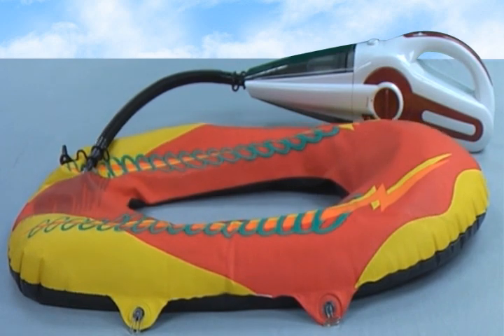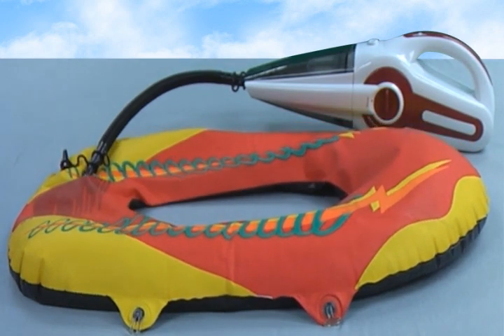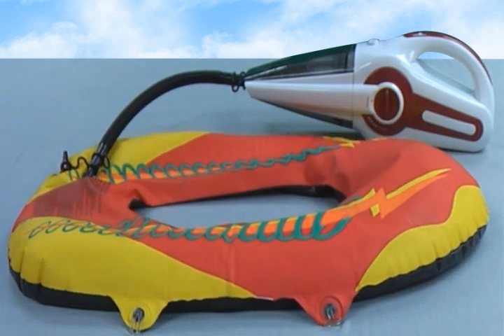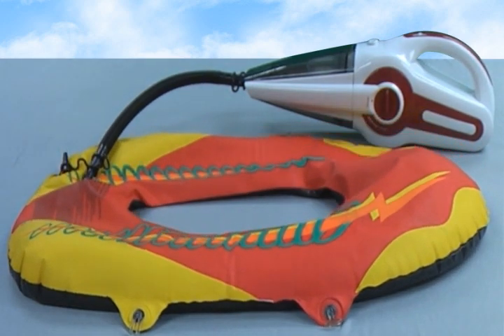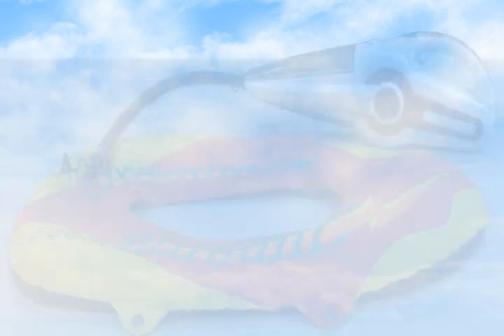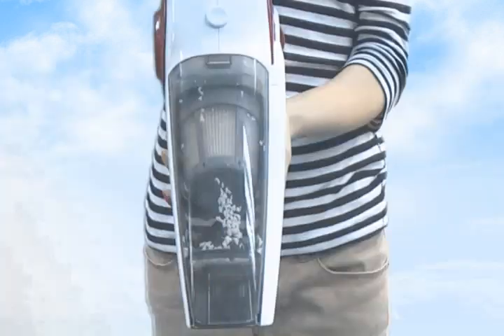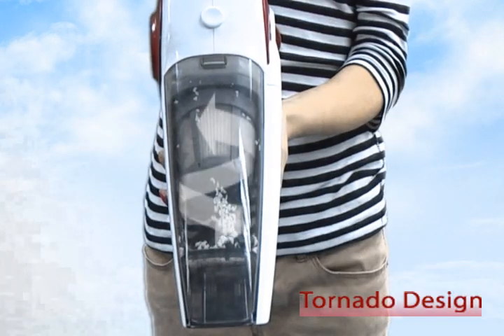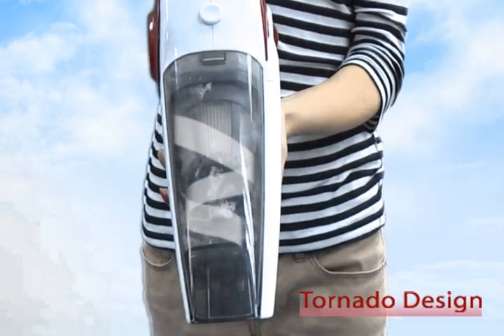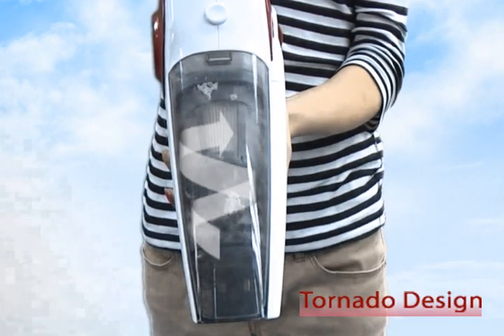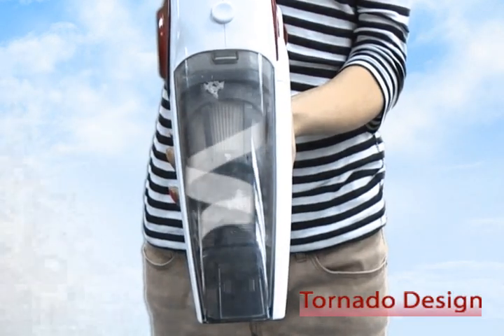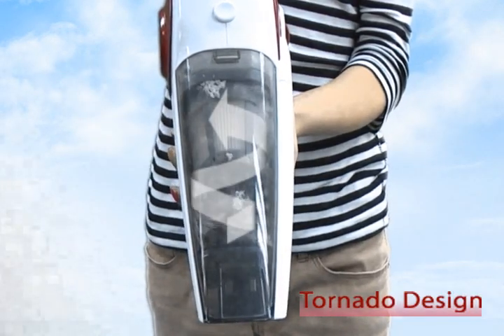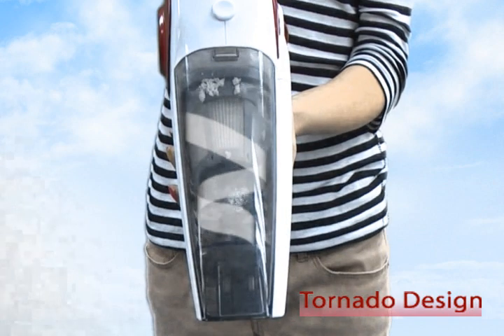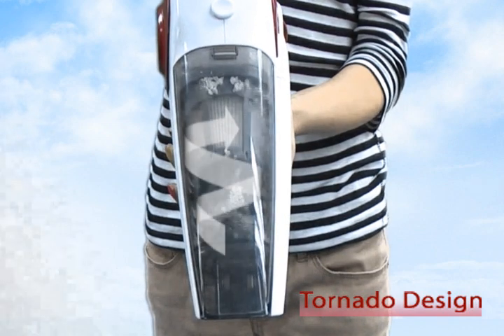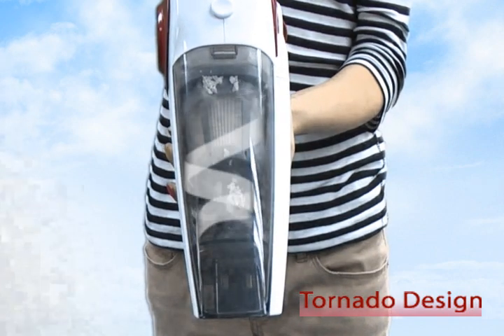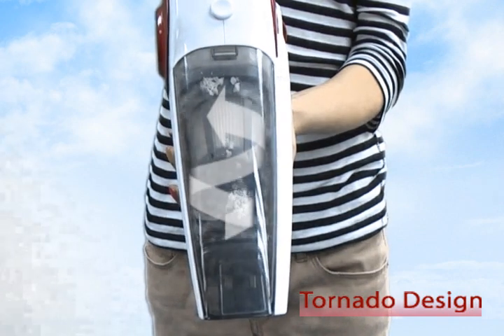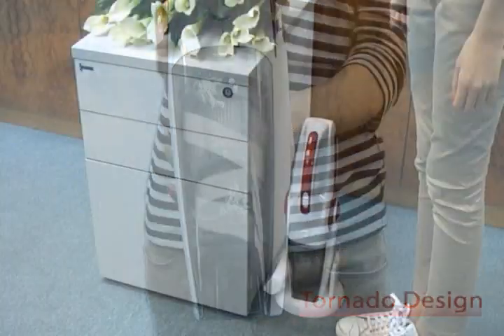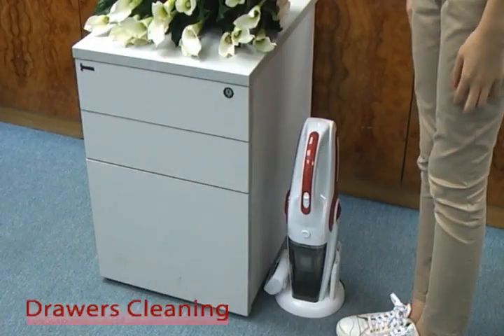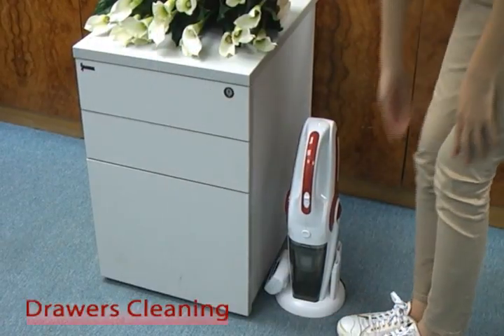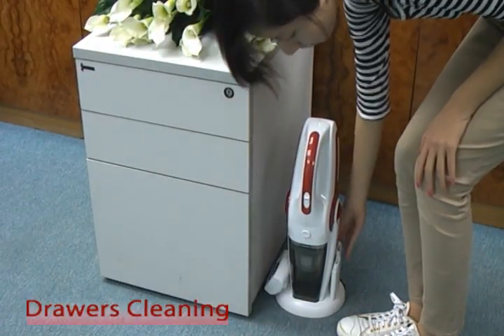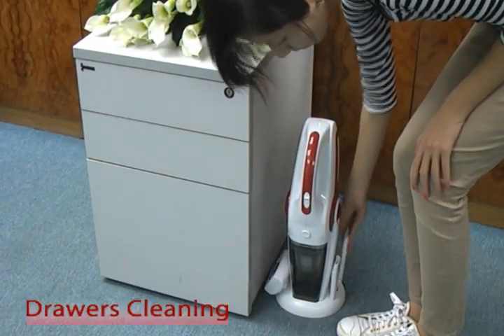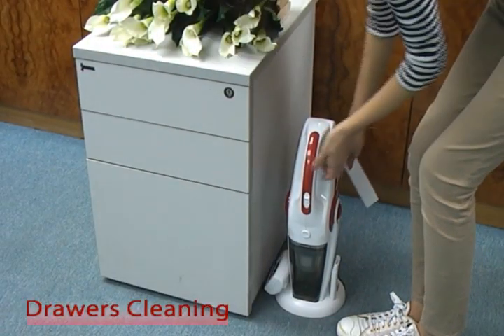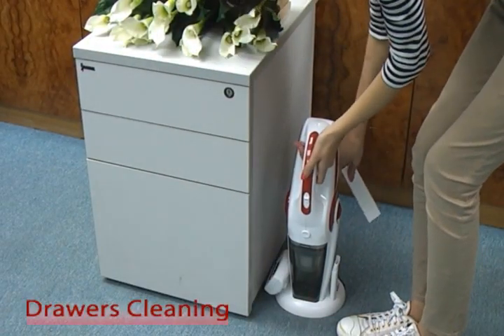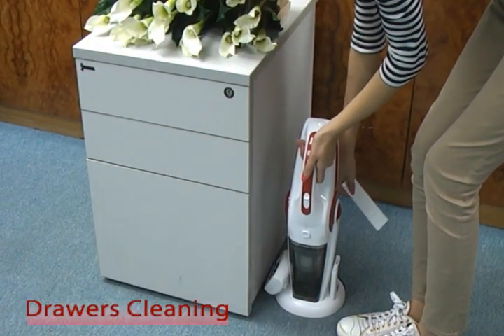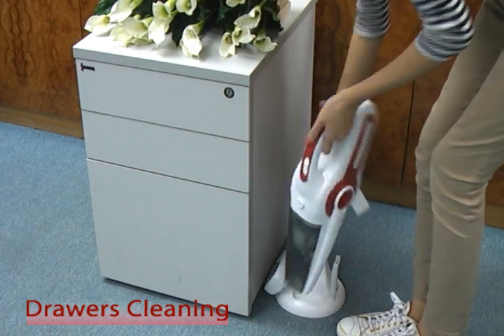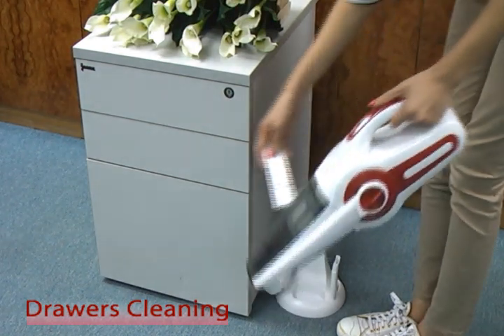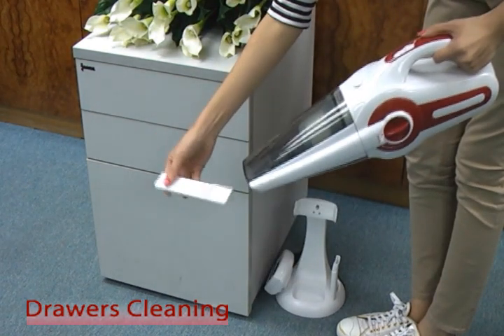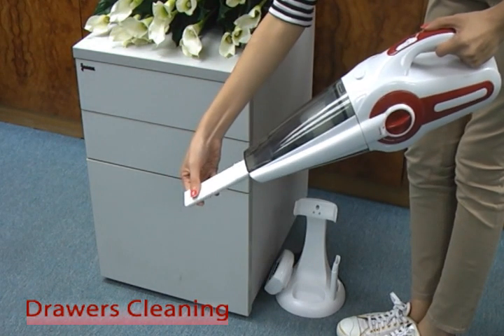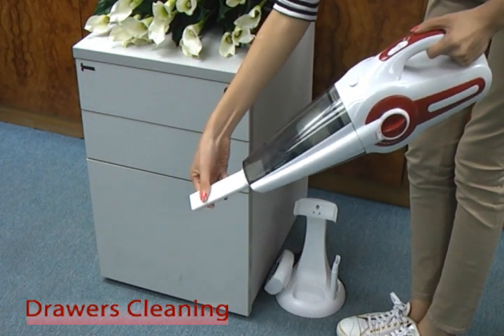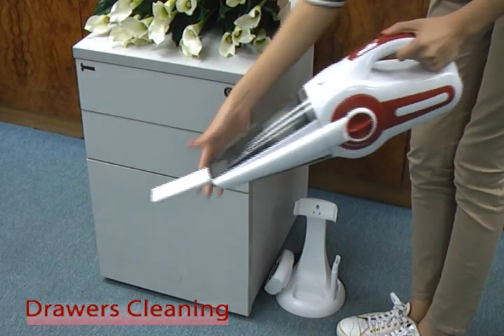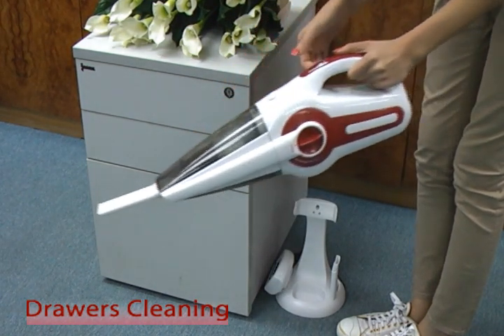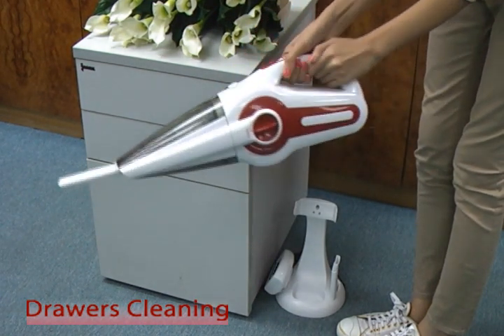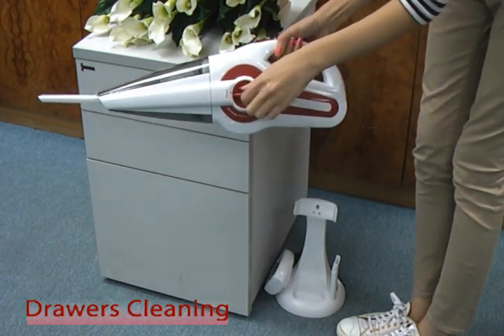Our Tornado design lets the dust distribute evenly on the filter surface, which can extend the vacuum cleaner's lifetime. Attach the nozzle to the vacuum and simply switch to suction mode — this can clean up corners and areas that are difficult to reach.